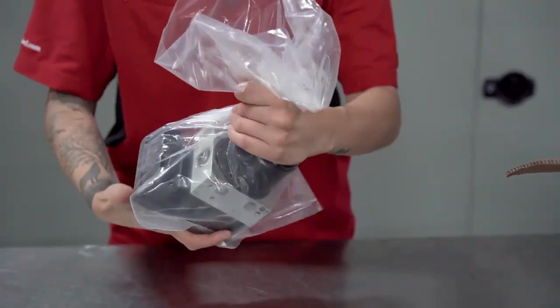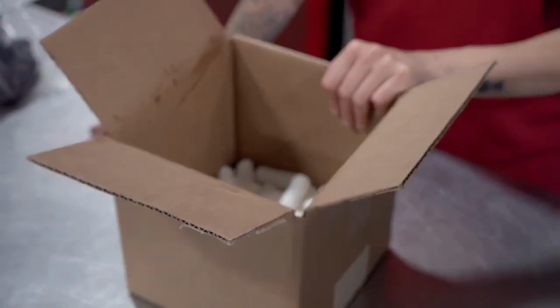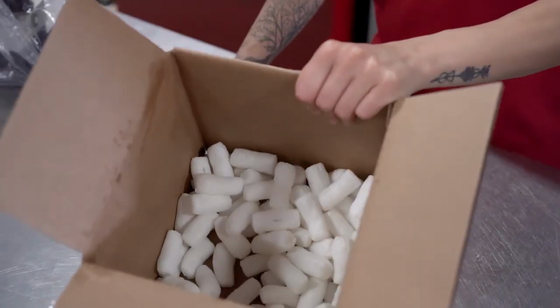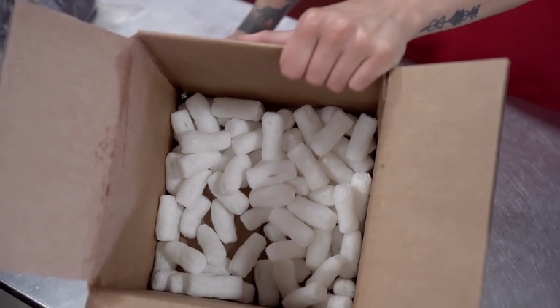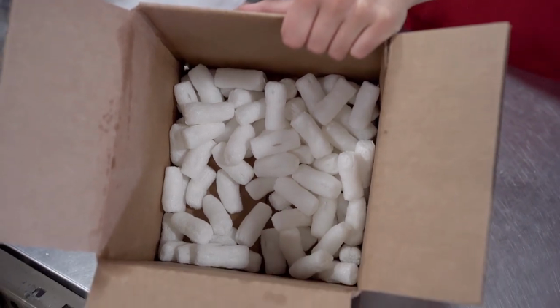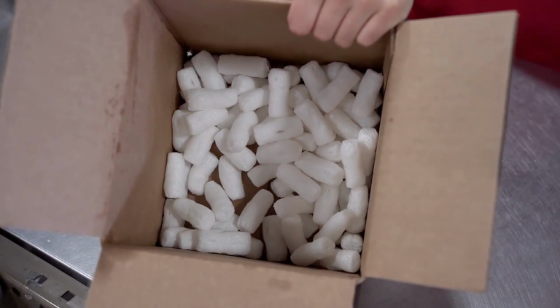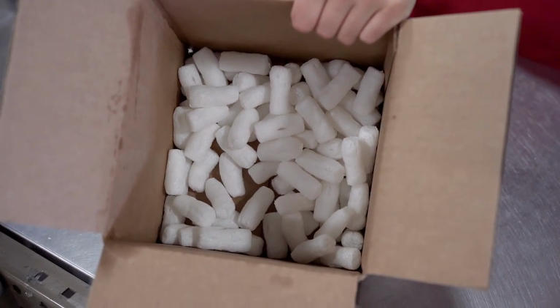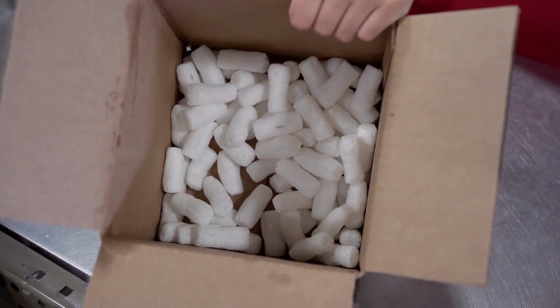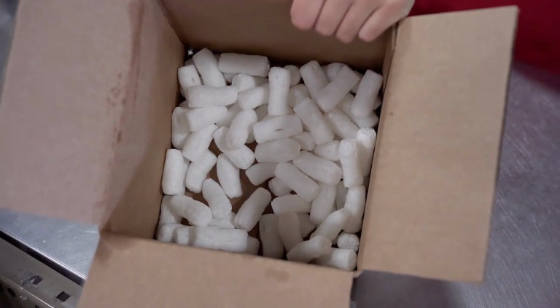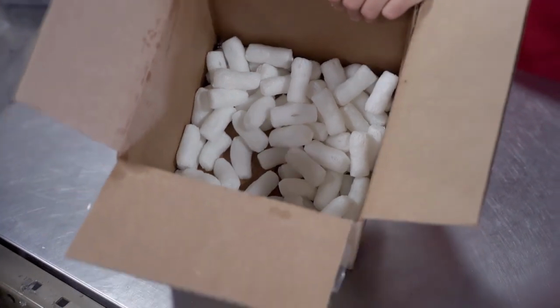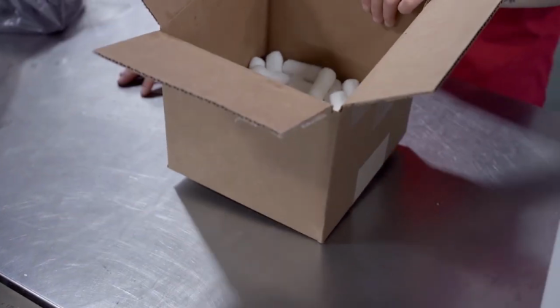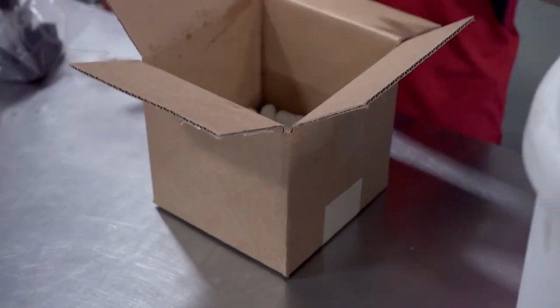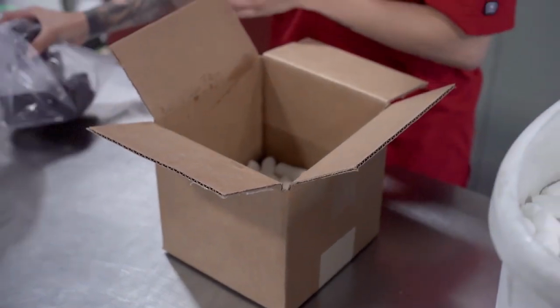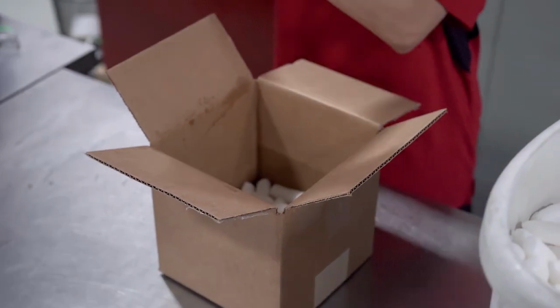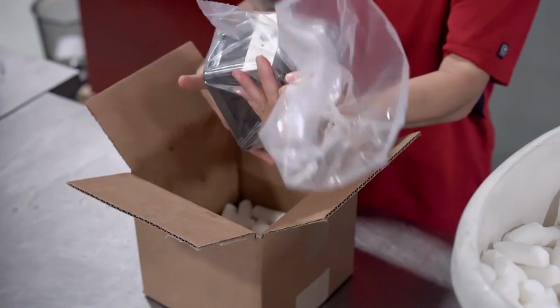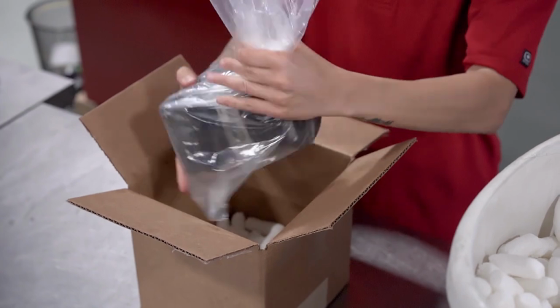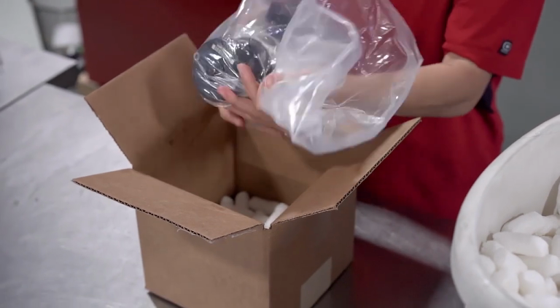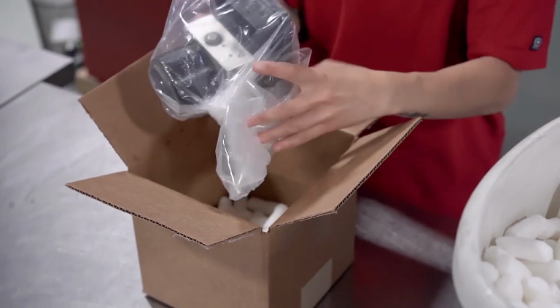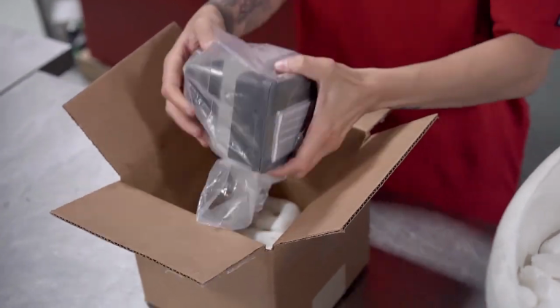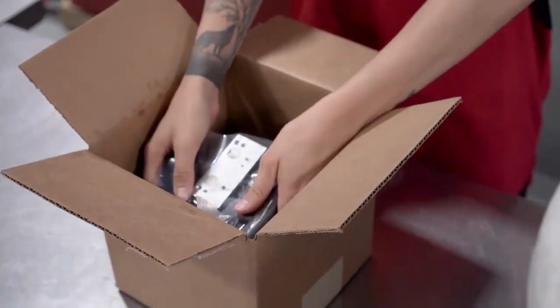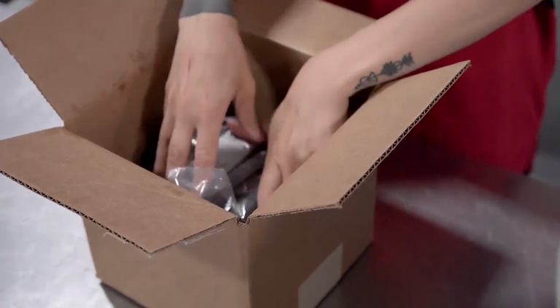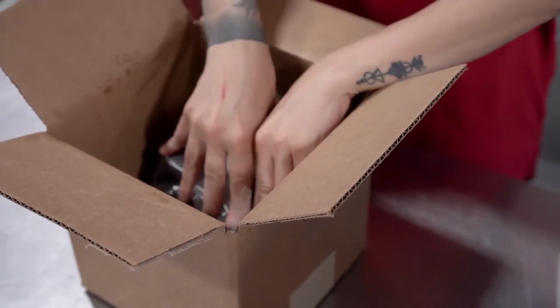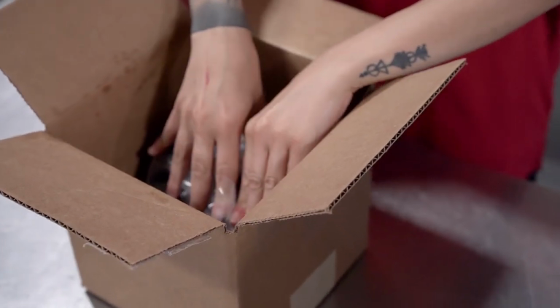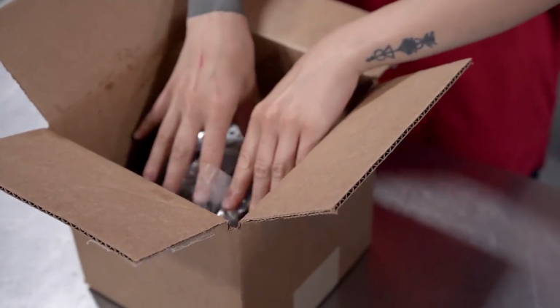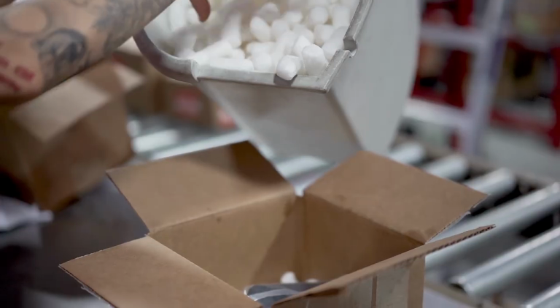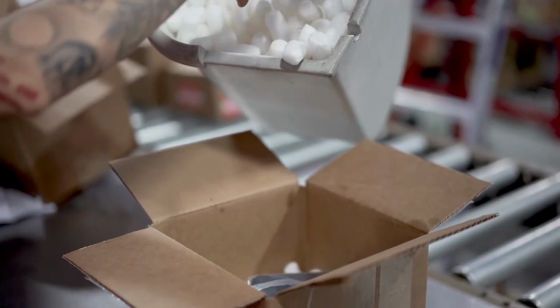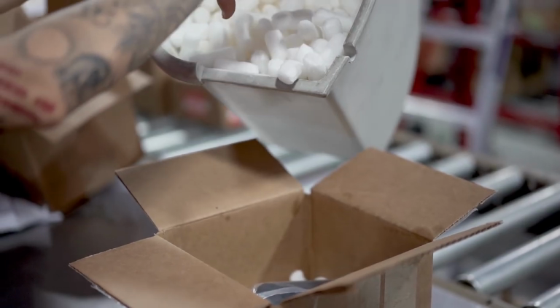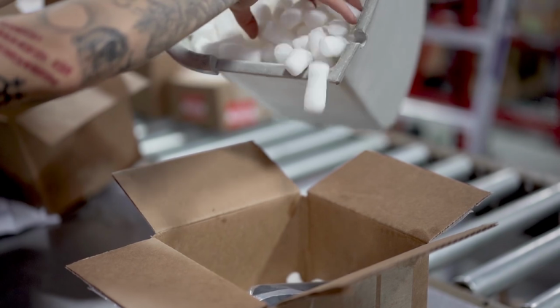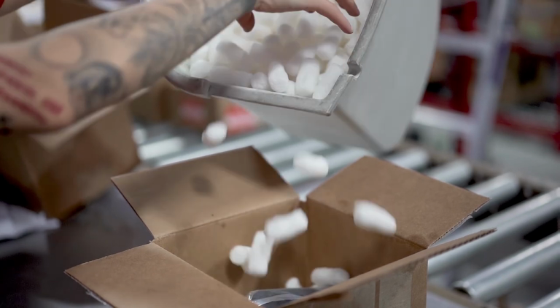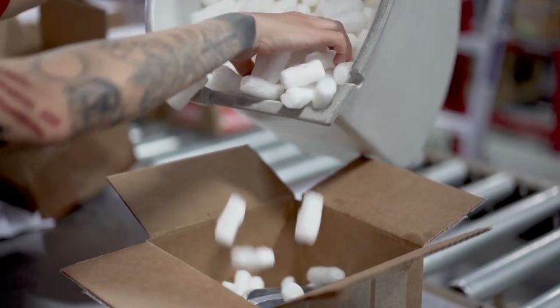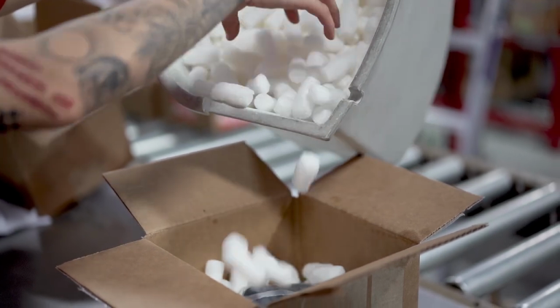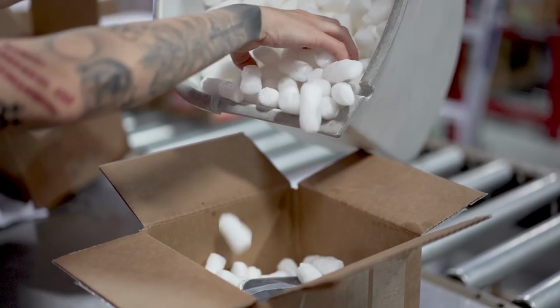When packaging your module, ensure all units are packed without any movement within the box to prevent damage while en route to our location. Damages that occur cannot be refunded by ZmodX — this will be at the discretion of UPS and a claim will have to be filed.